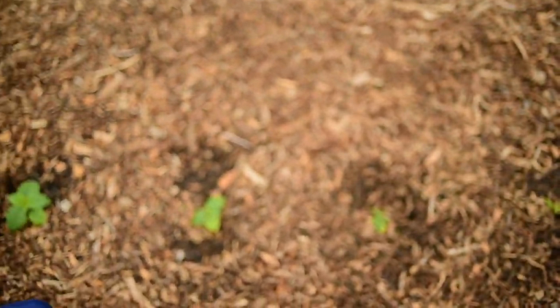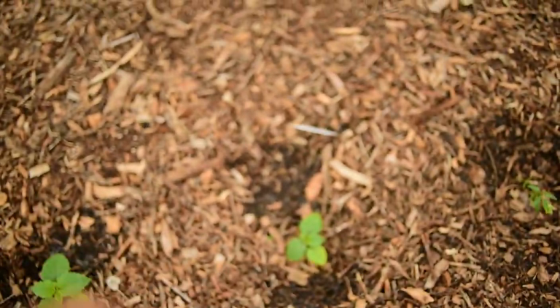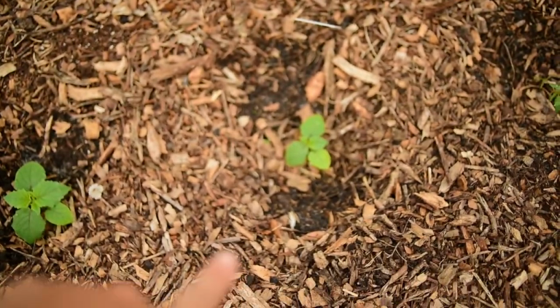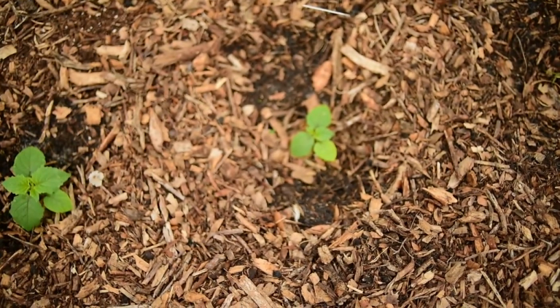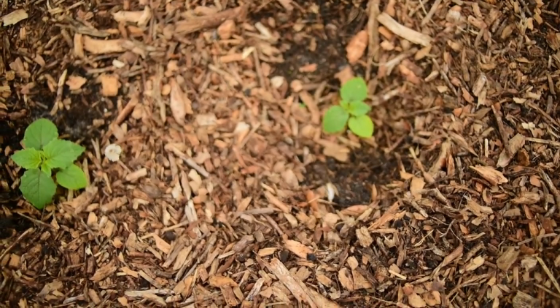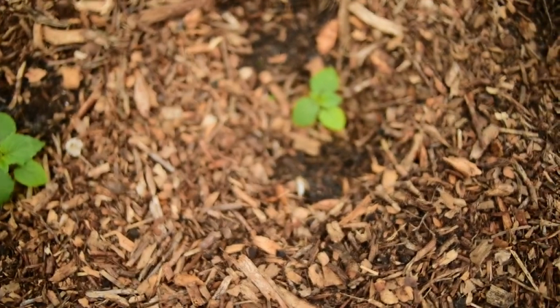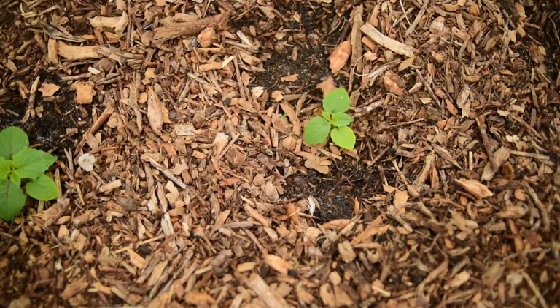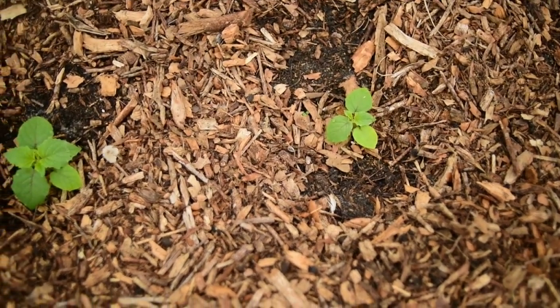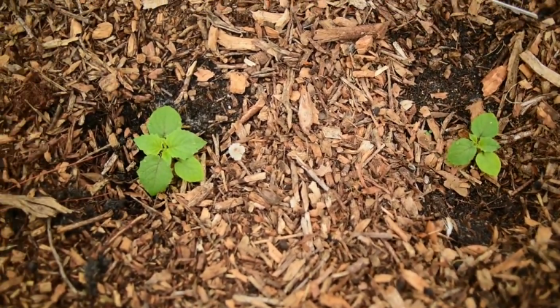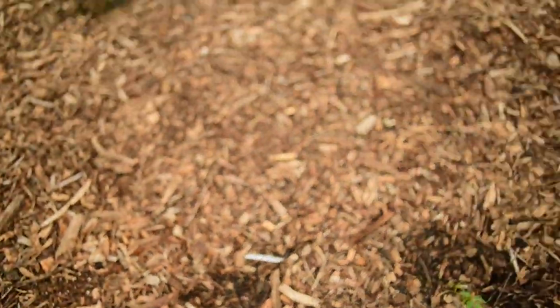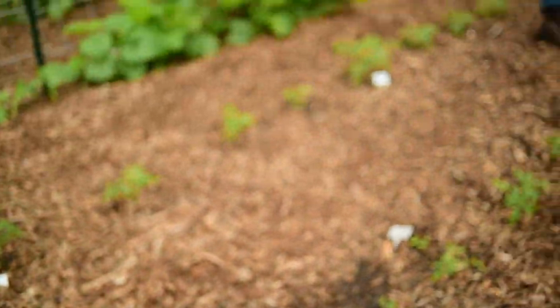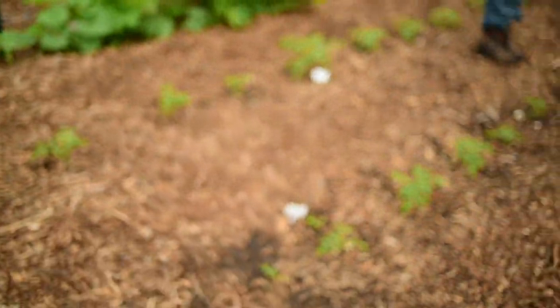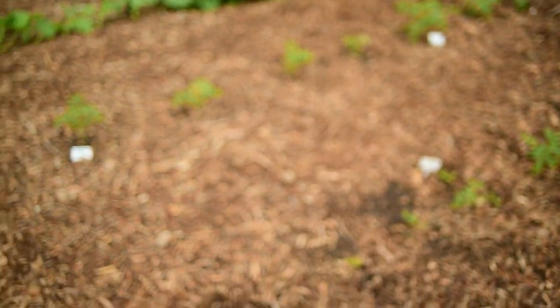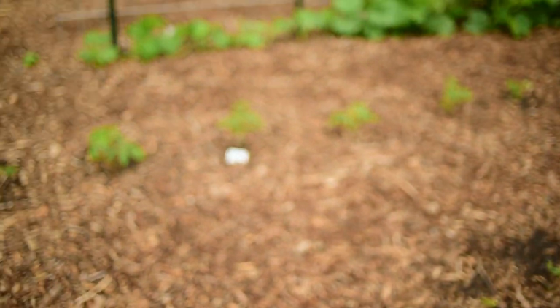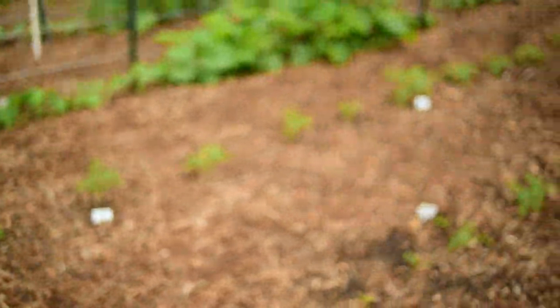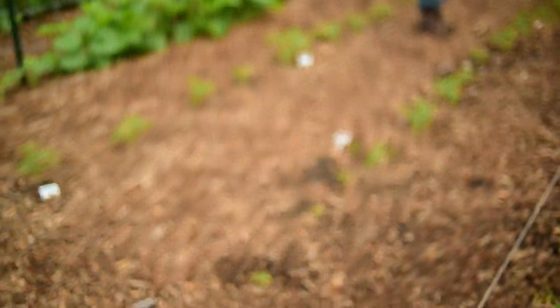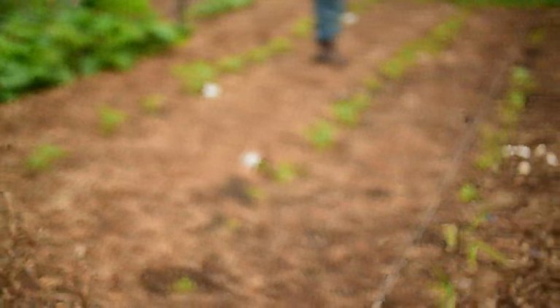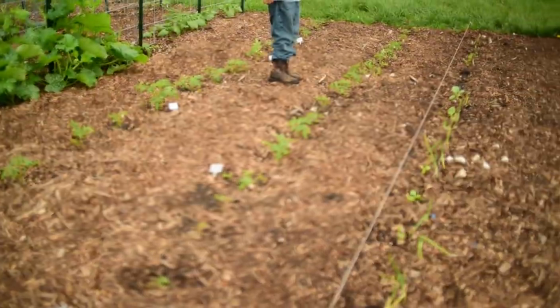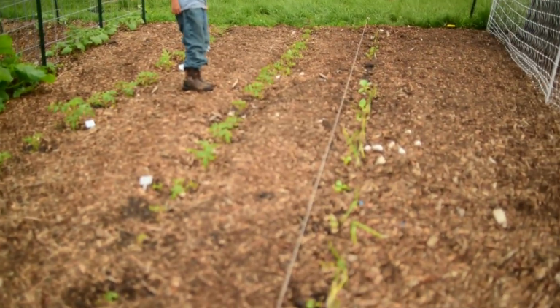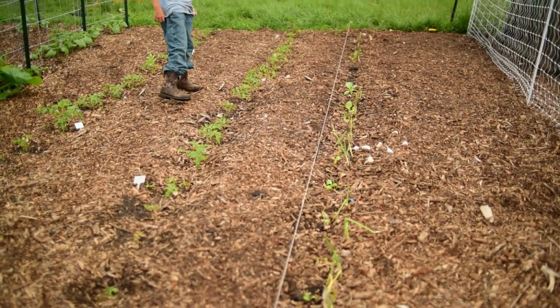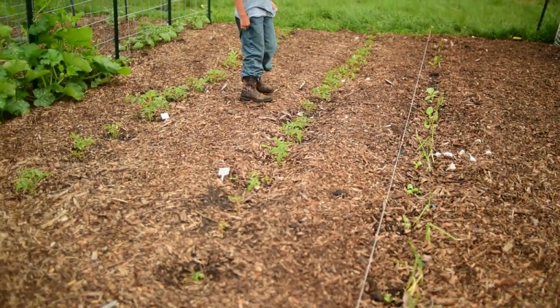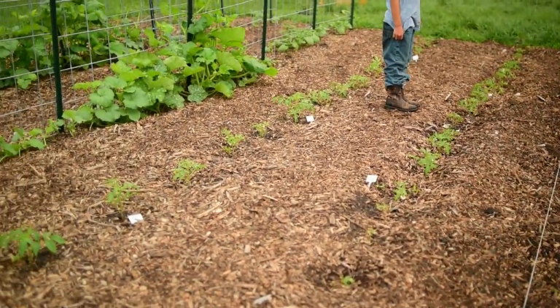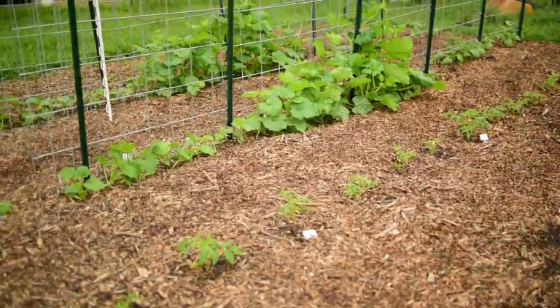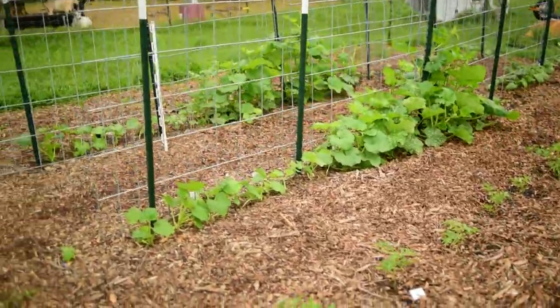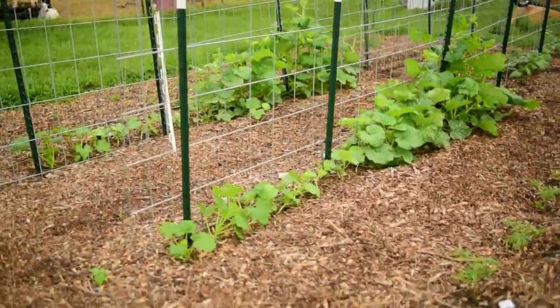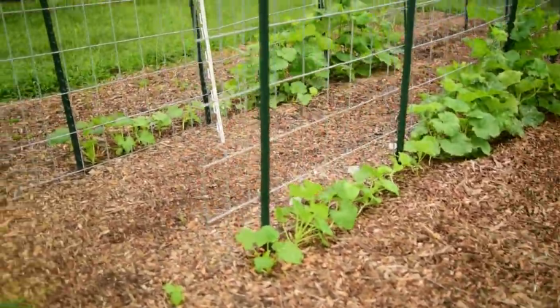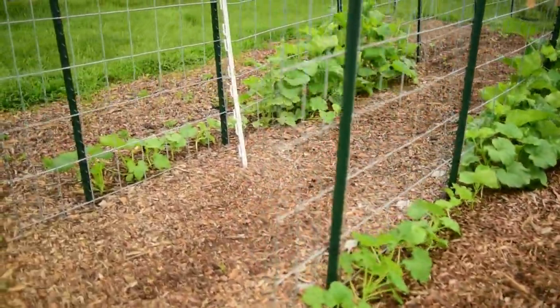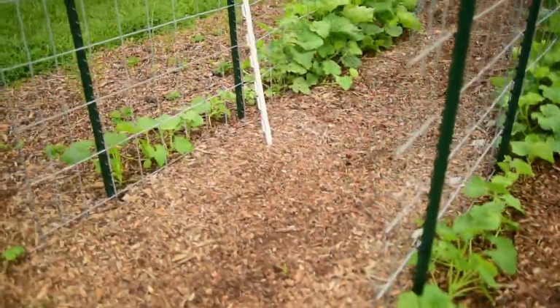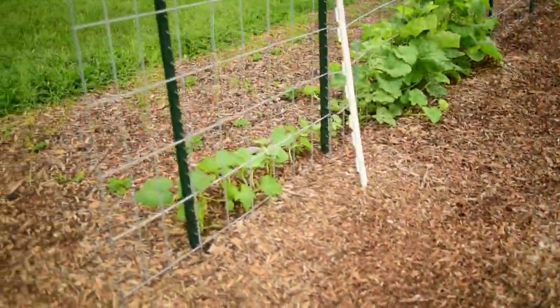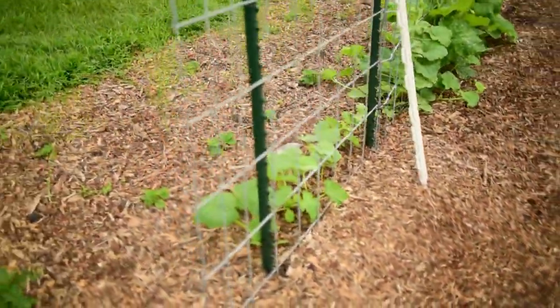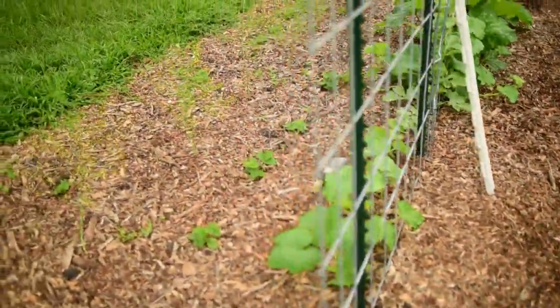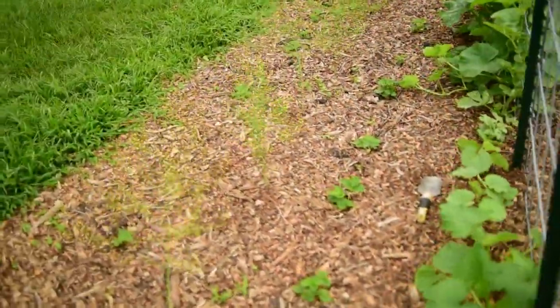Tomatoes are all doing good. These are our ground cherries and I'm super excited for ground cherries. Garden's doing great. We've got our replacements for the strawberry plants that we lost in transplant — they're coming in any day now from my gardener.